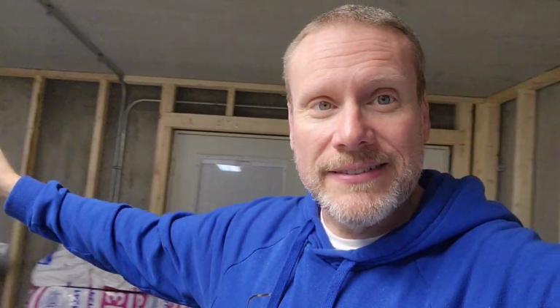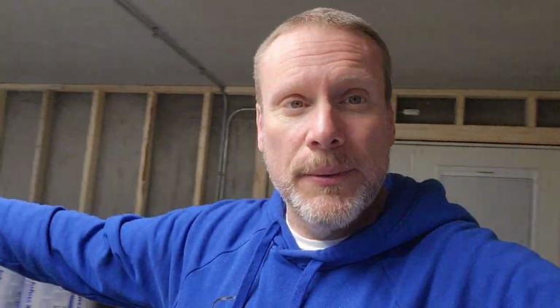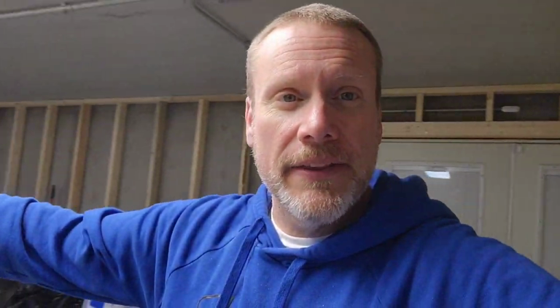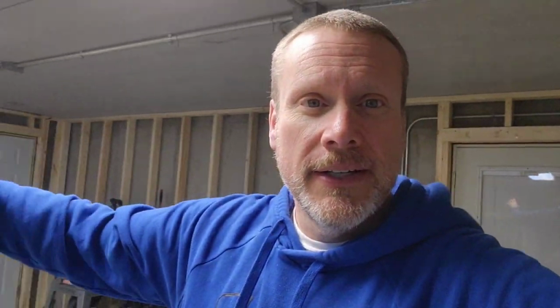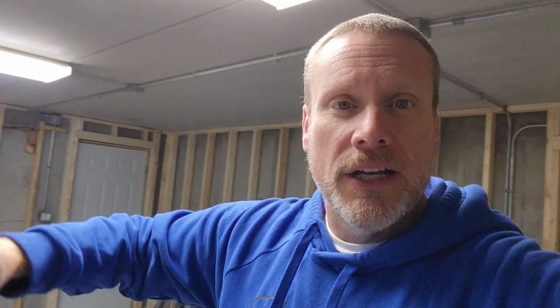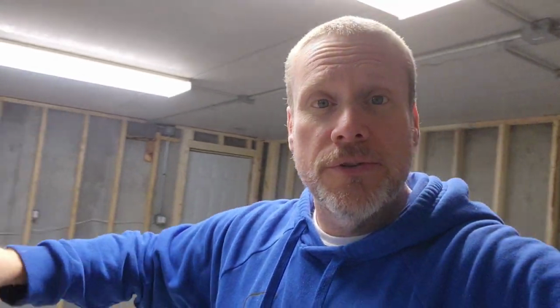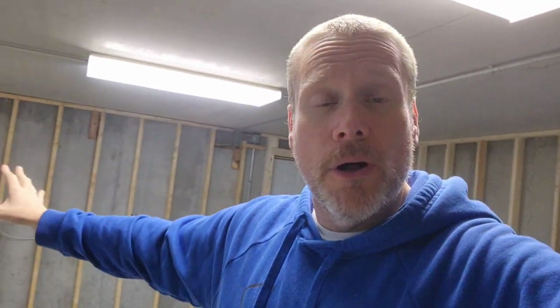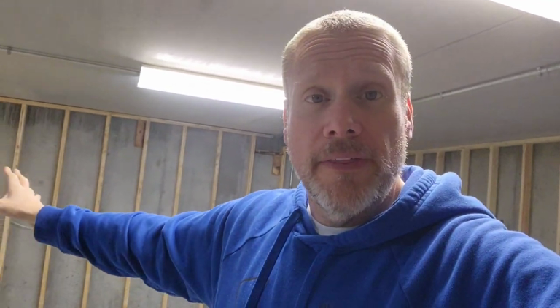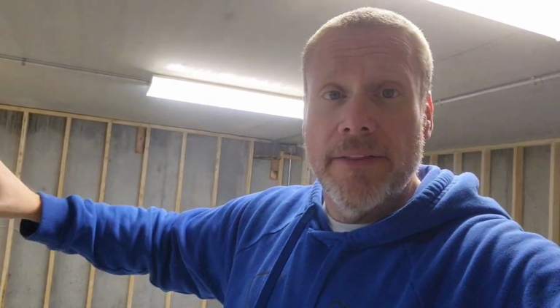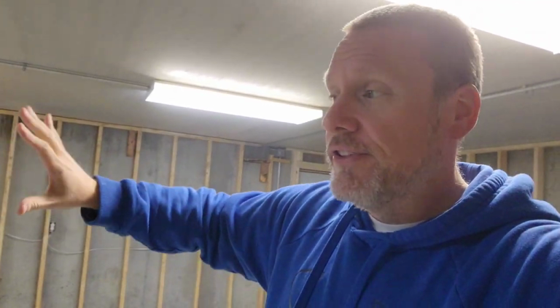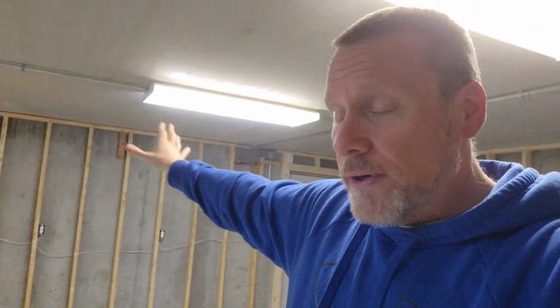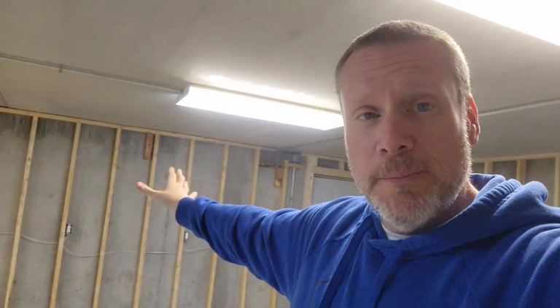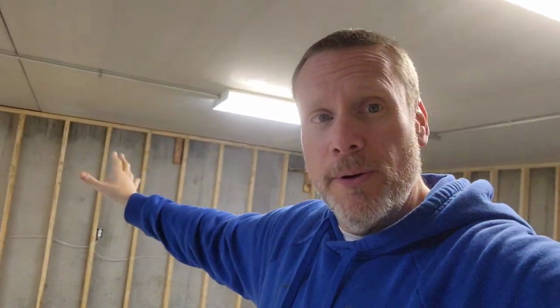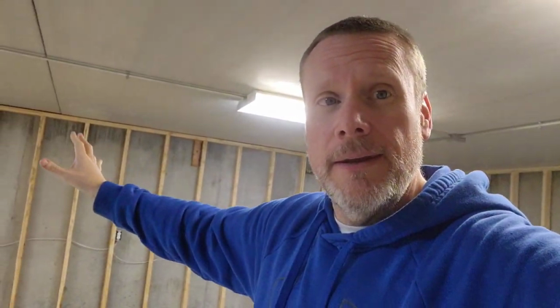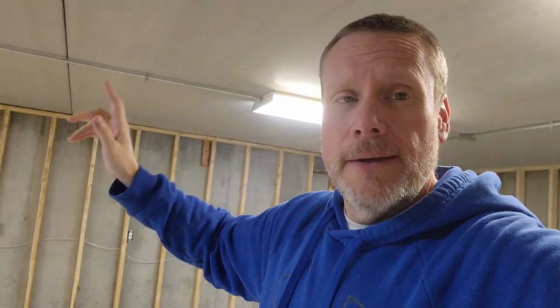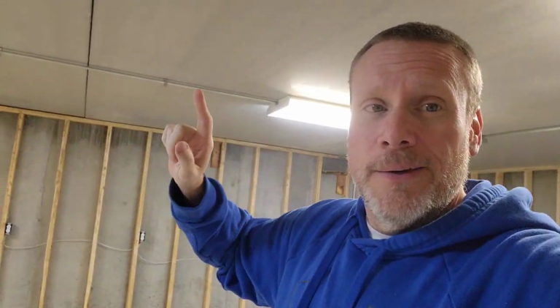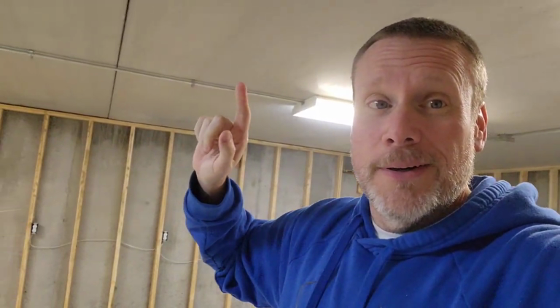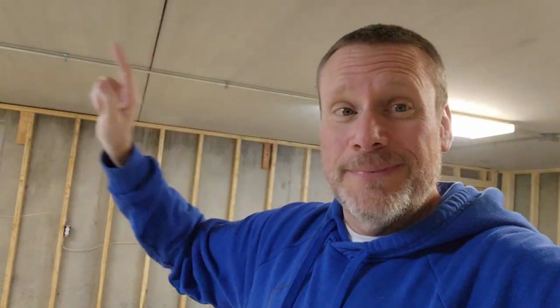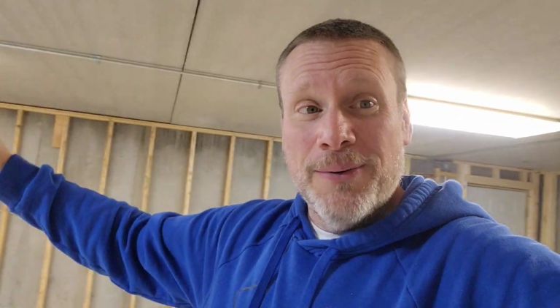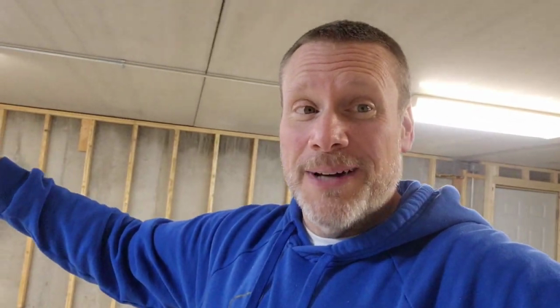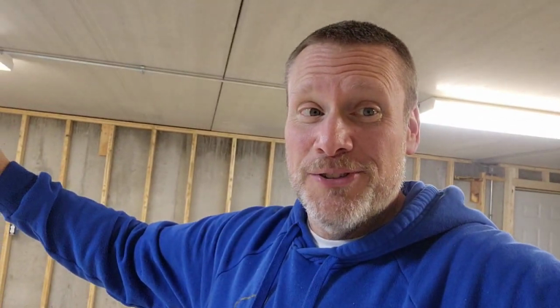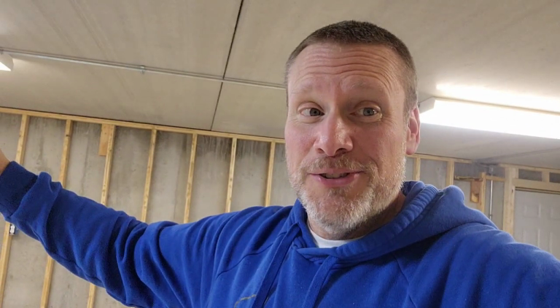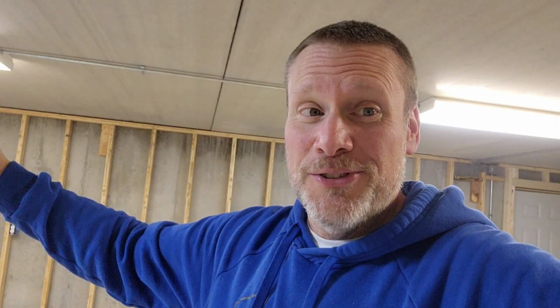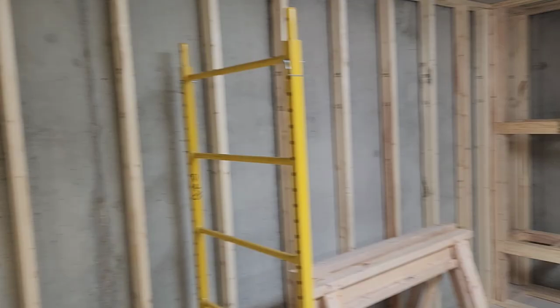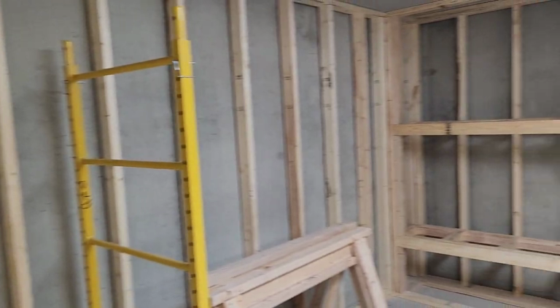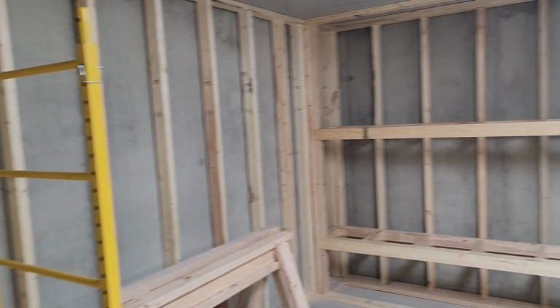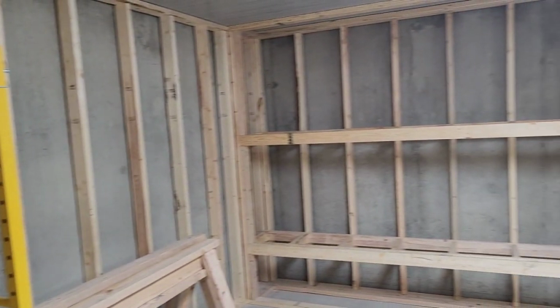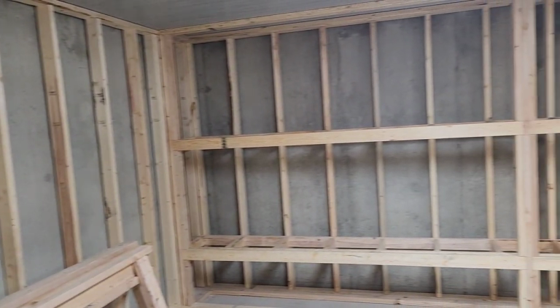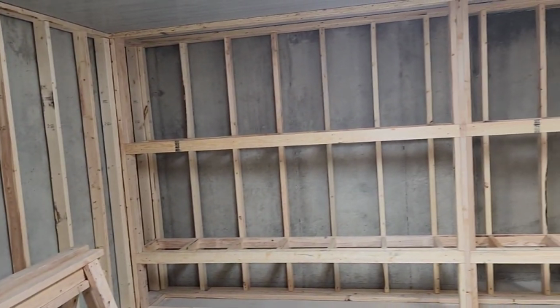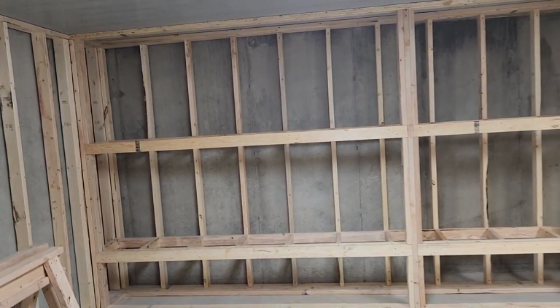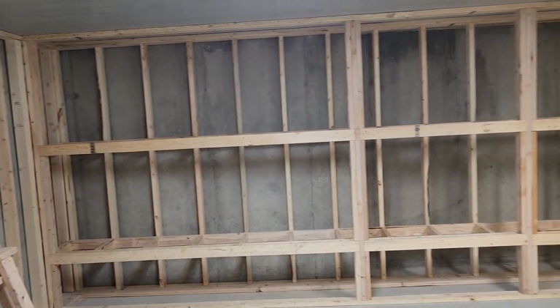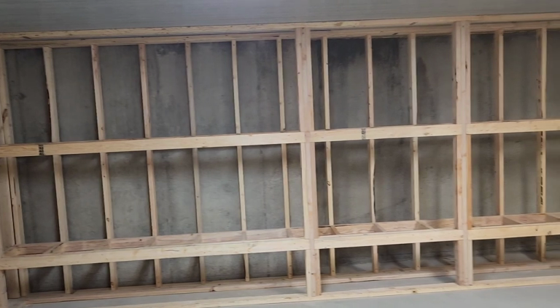Last time we were together, I showed you all of the stud work that was being put in. Now I'm going to show you over here — big reveal — we've got some of the shelving in.